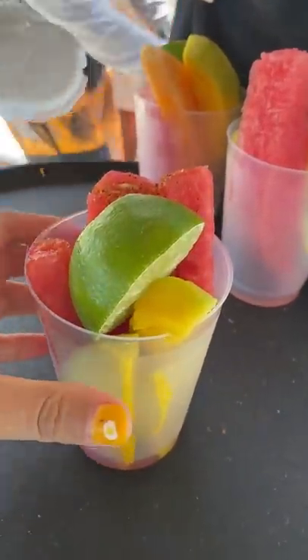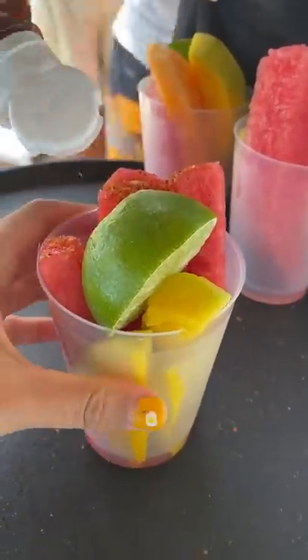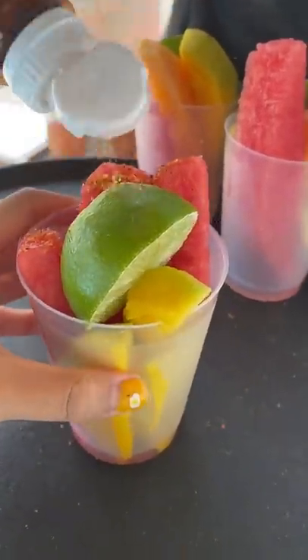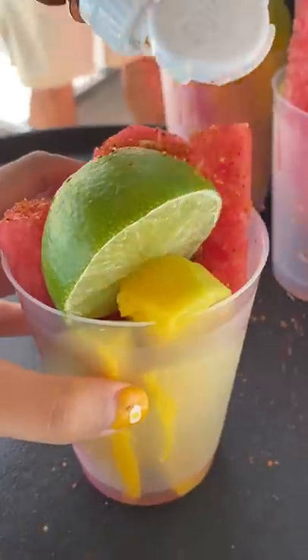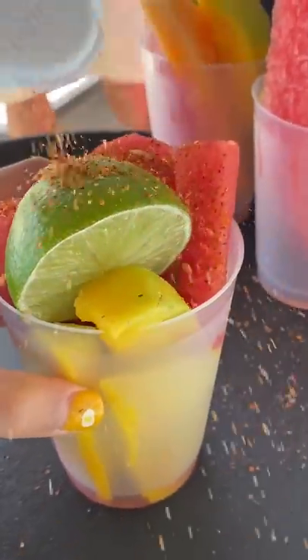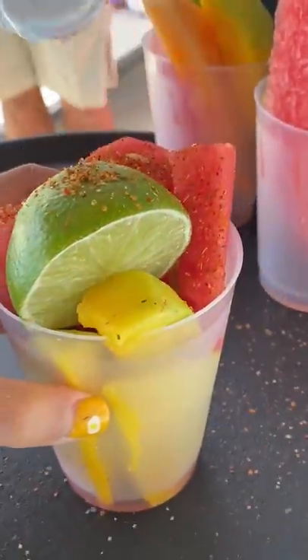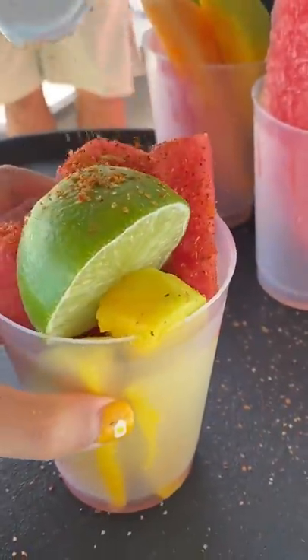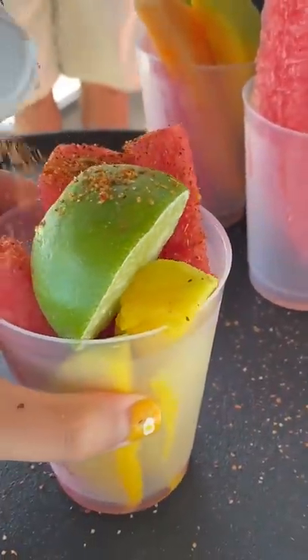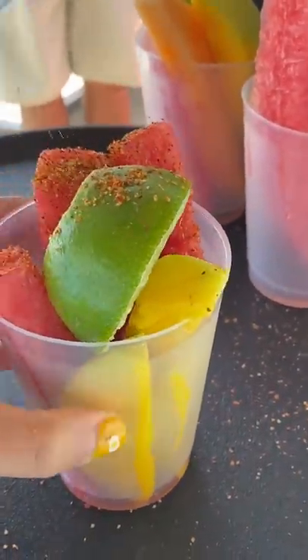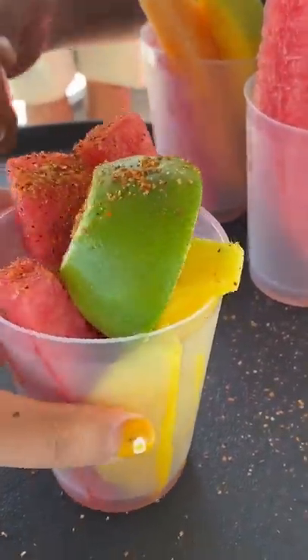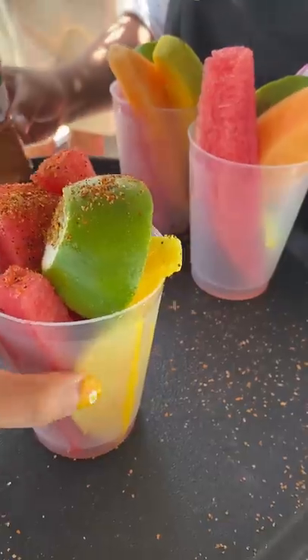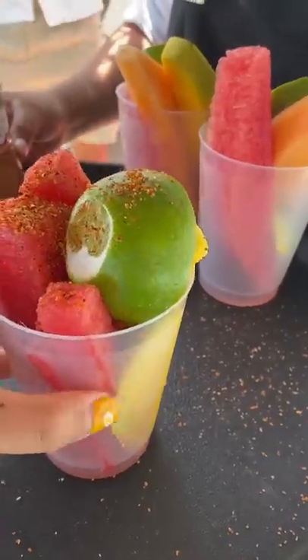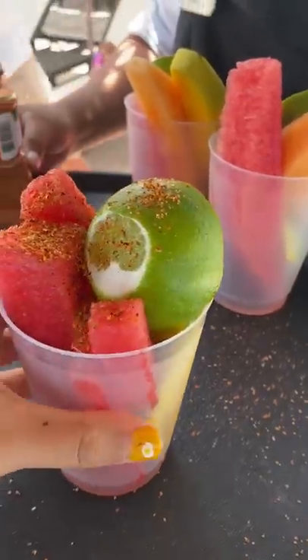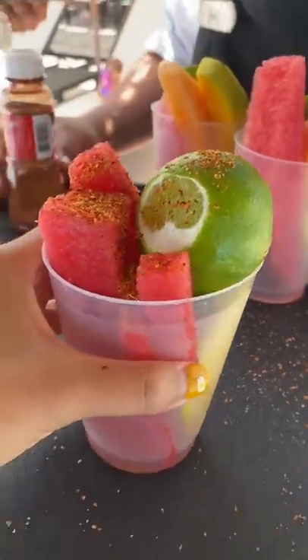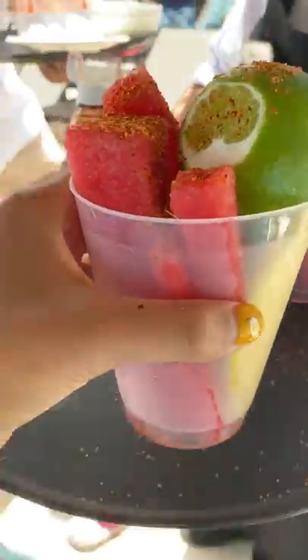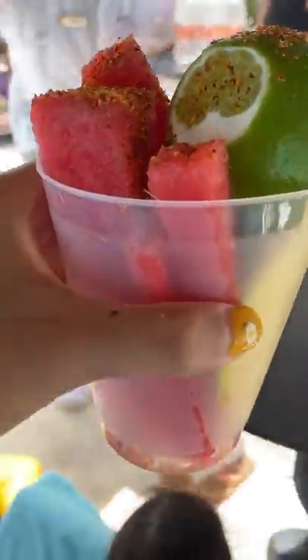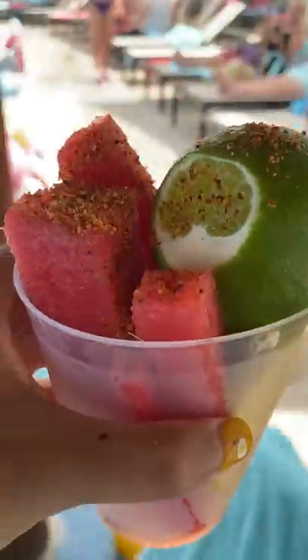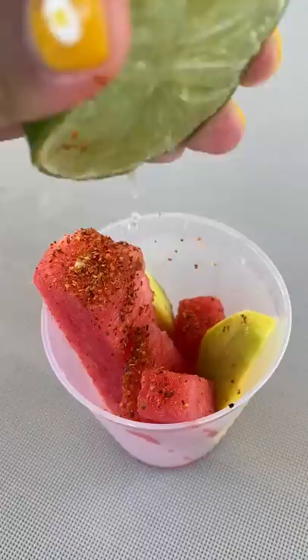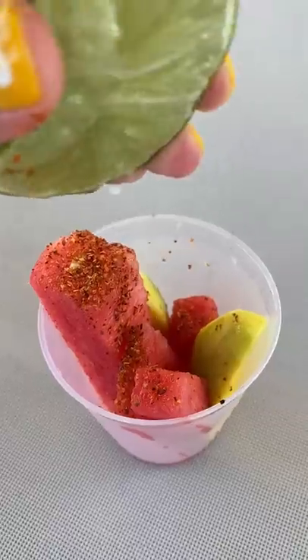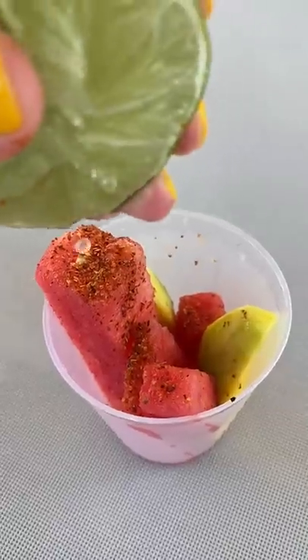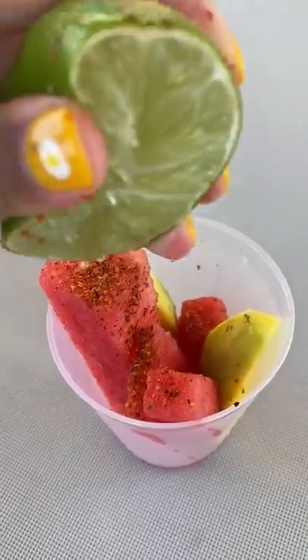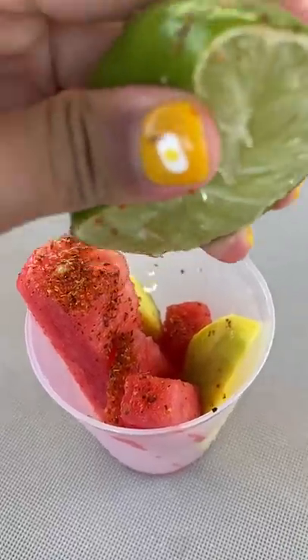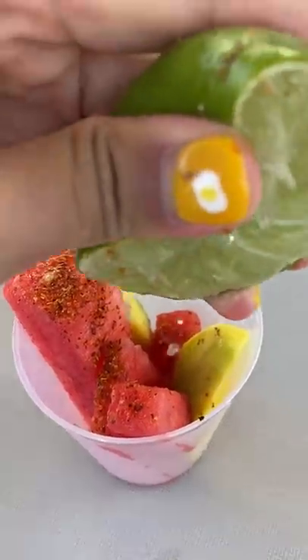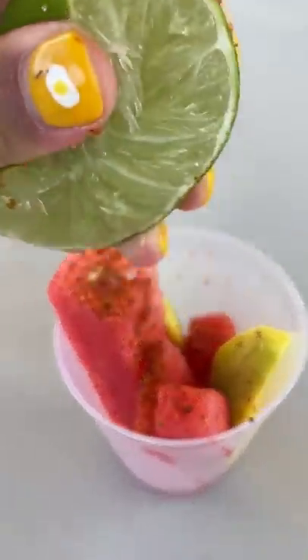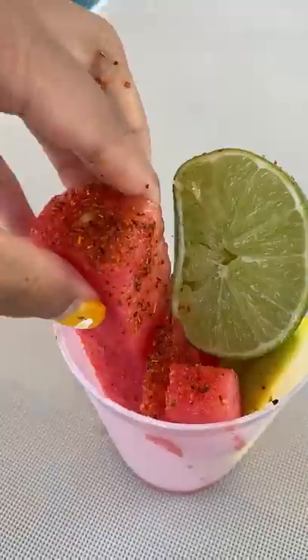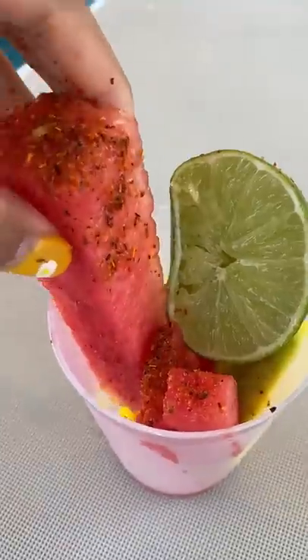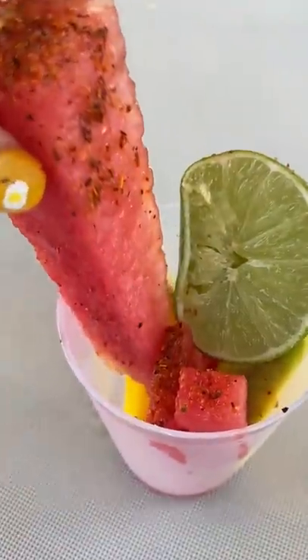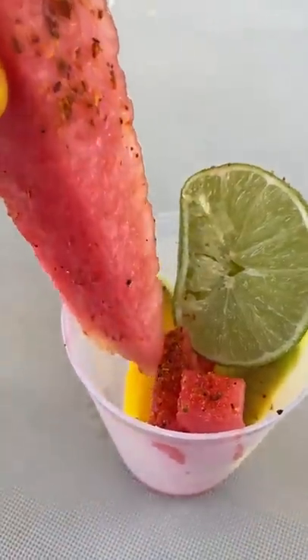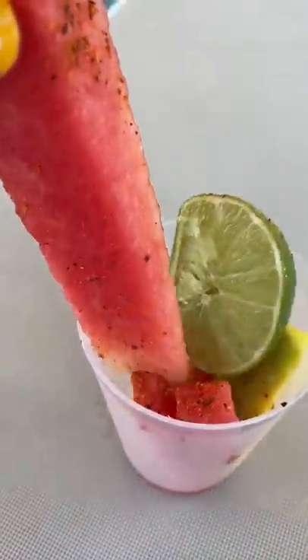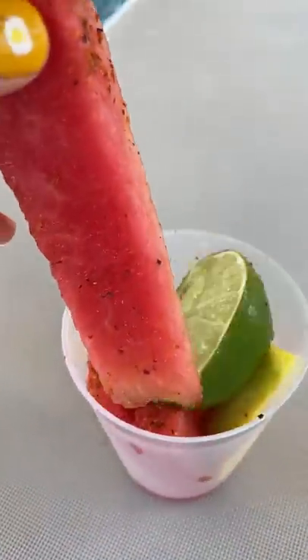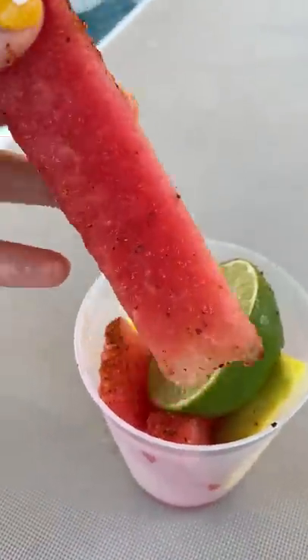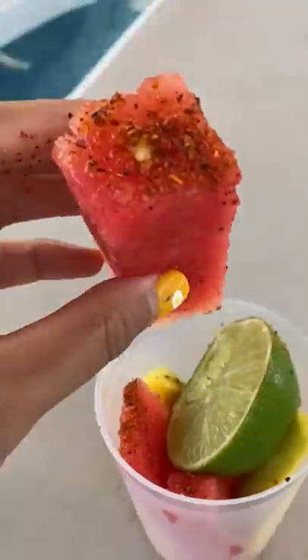Tajin is a Mexican spice blend made with peppers, lime, and salt. I've had it on top of fruit and also have had candies covered in tajin. It adds a sour, salty, and spicy flavor to whatever you put it on.